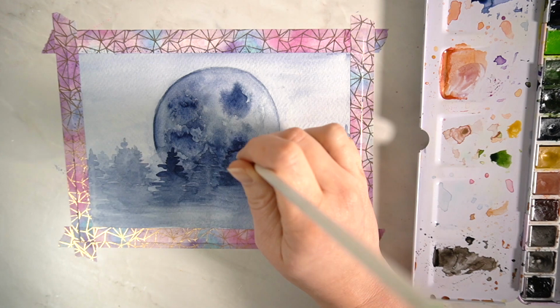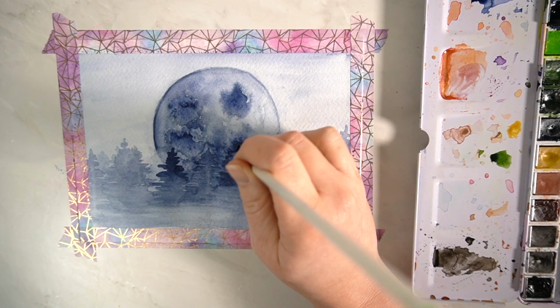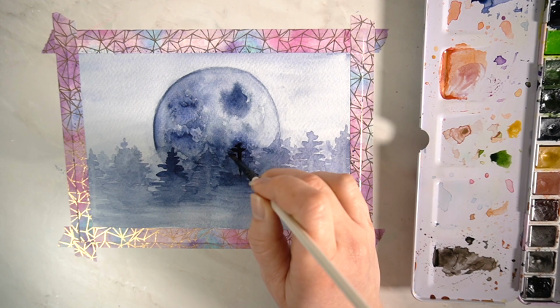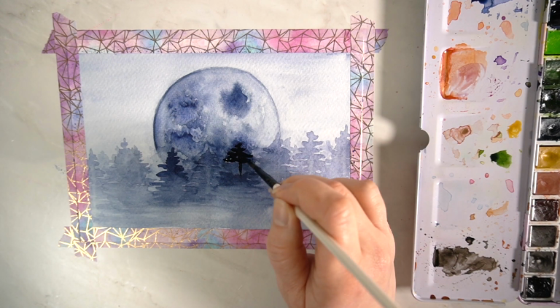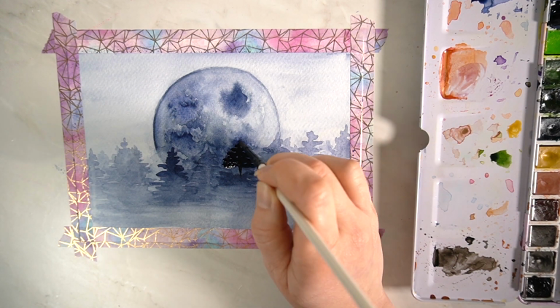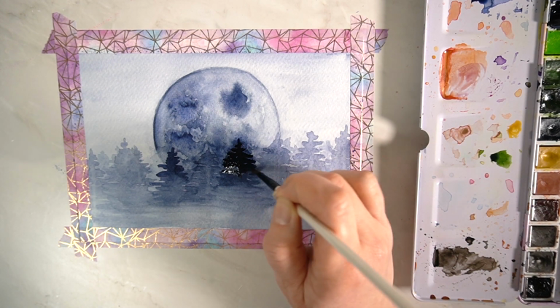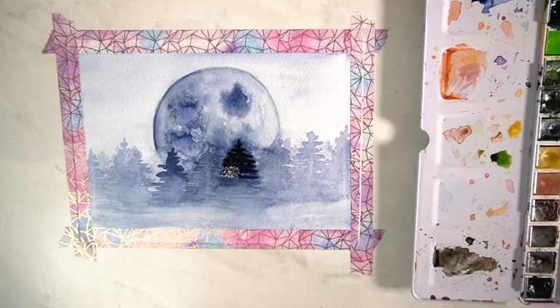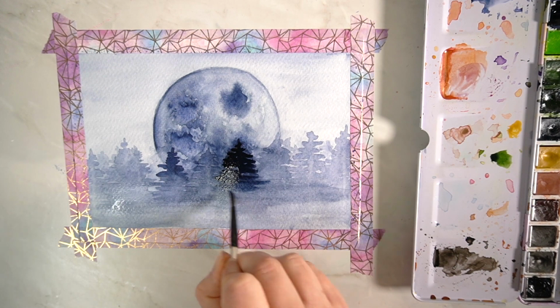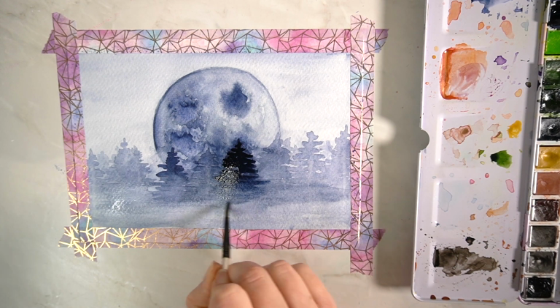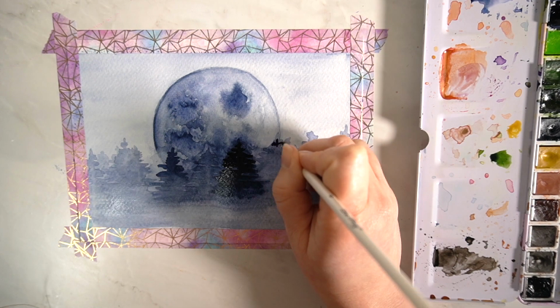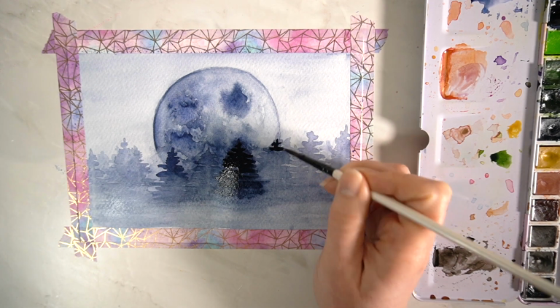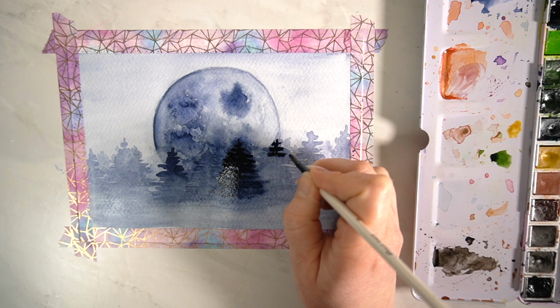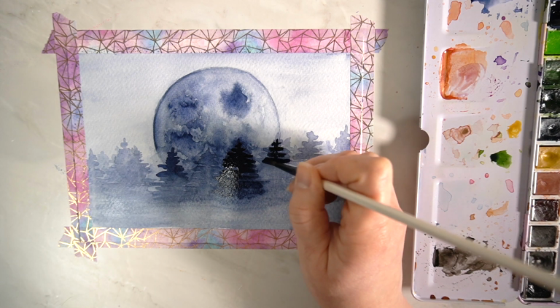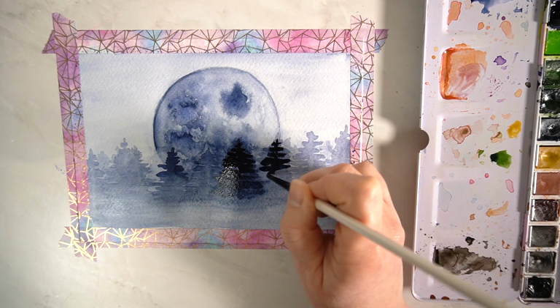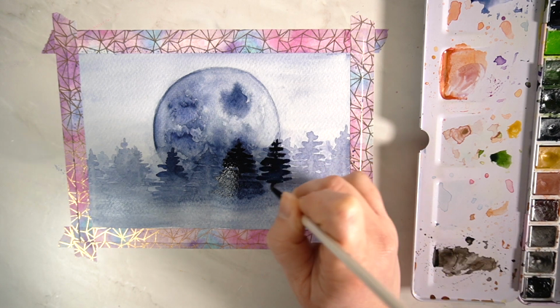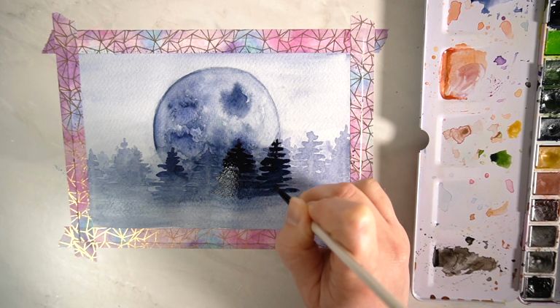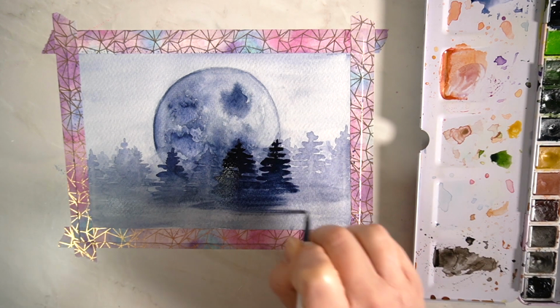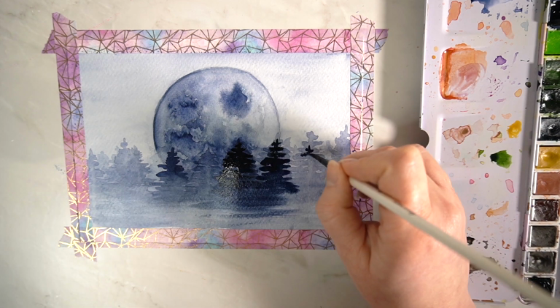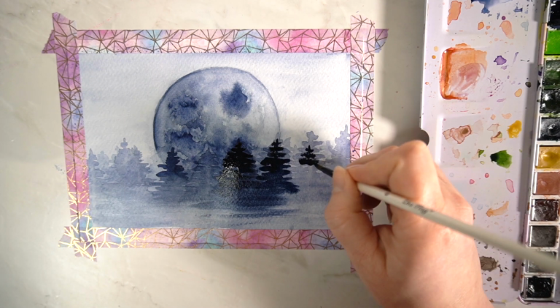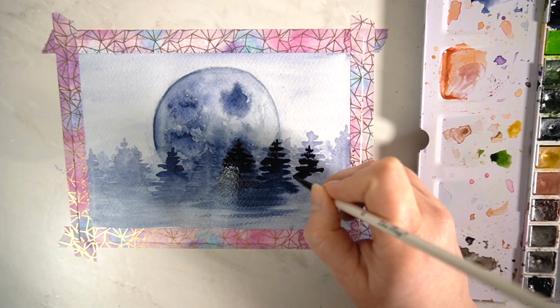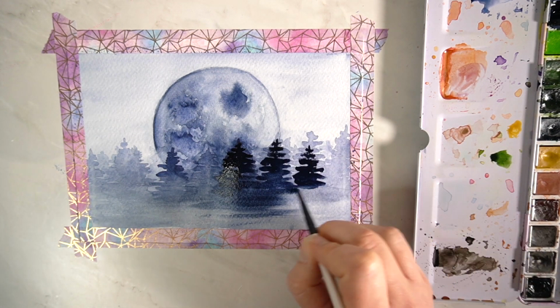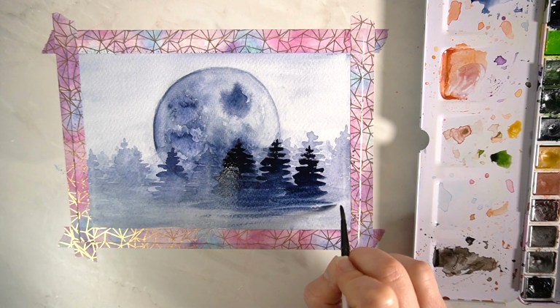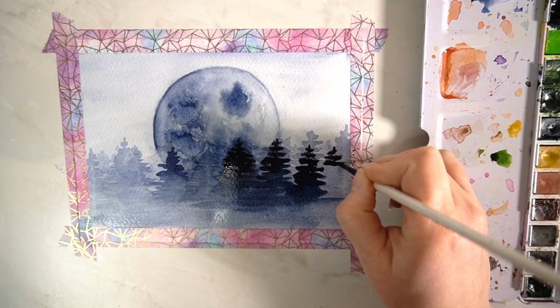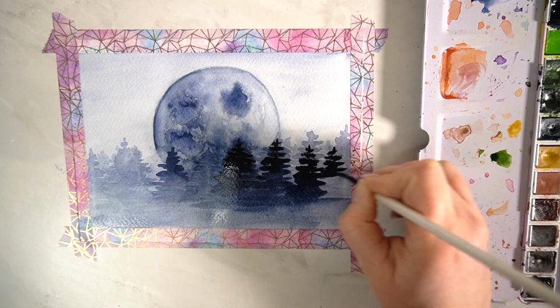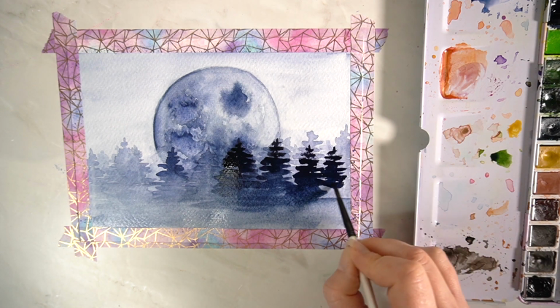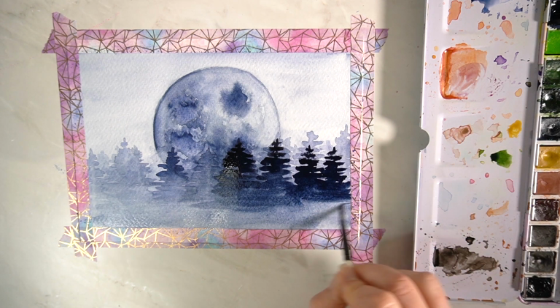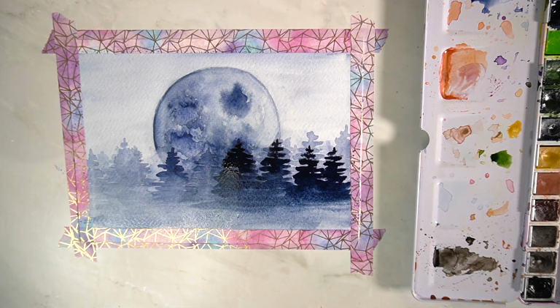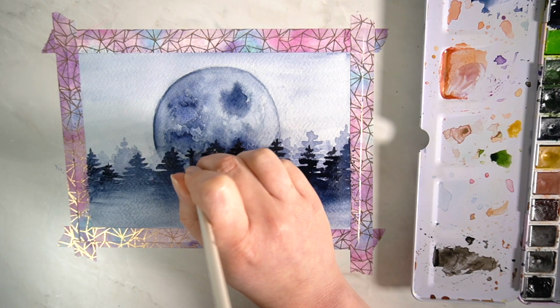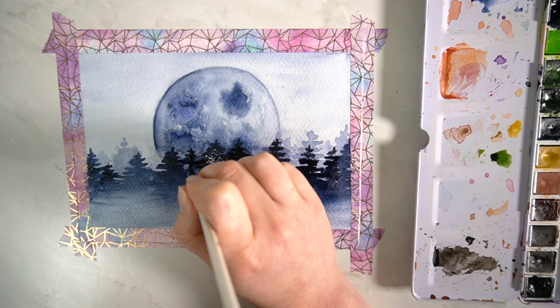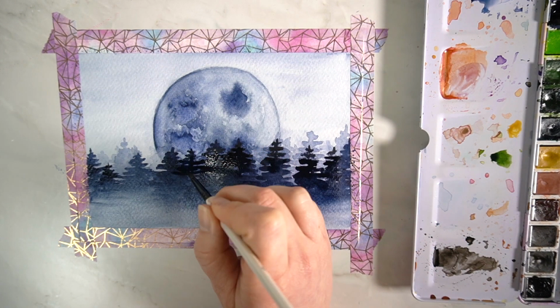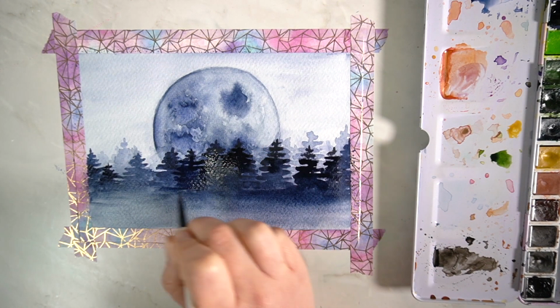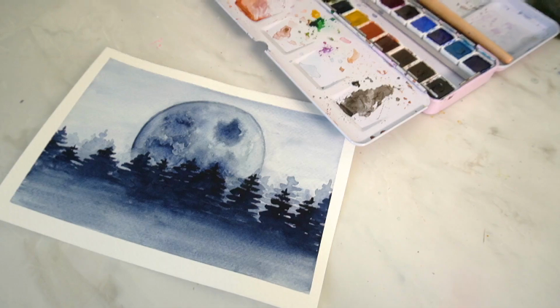You don't have to use blue — you could use absolutely any colour in your watercolour palette, whatever your favourite one is. Let me know in the comments what your most used watercolour paint actually is, what is your go-to favourite colour.